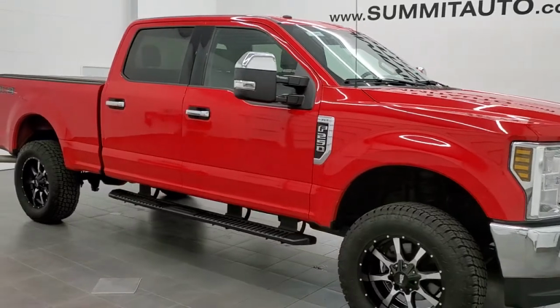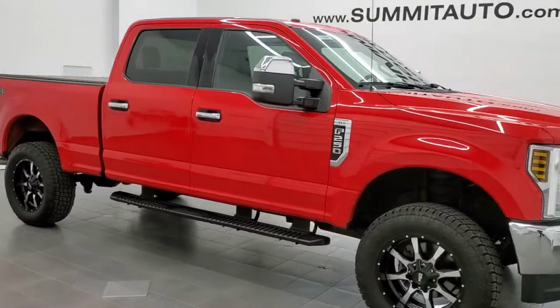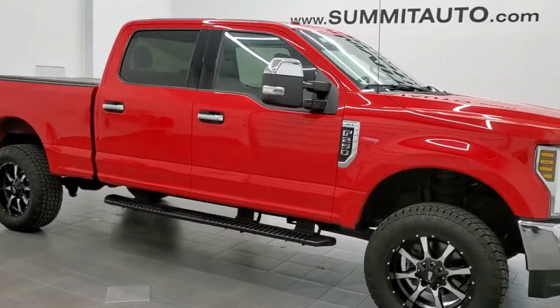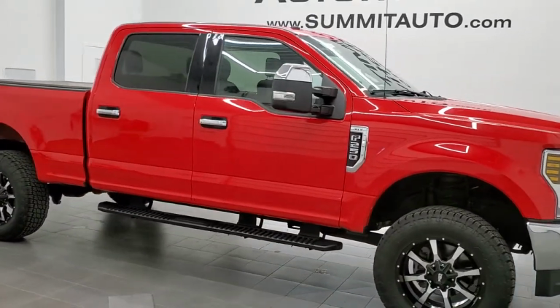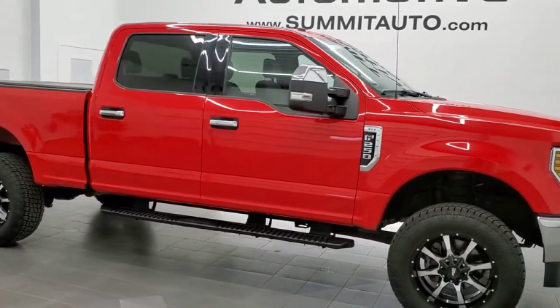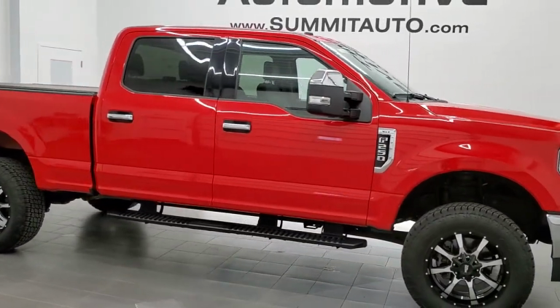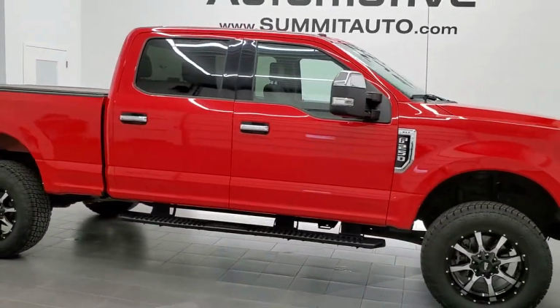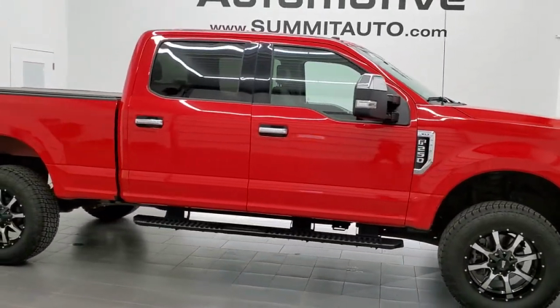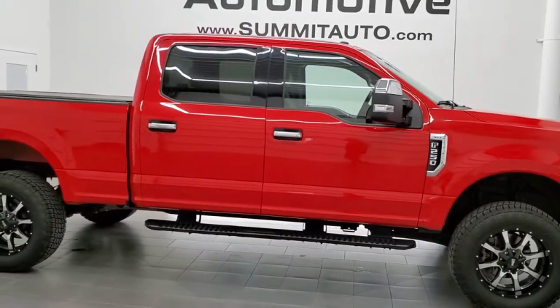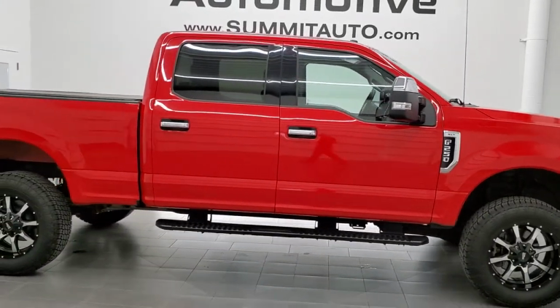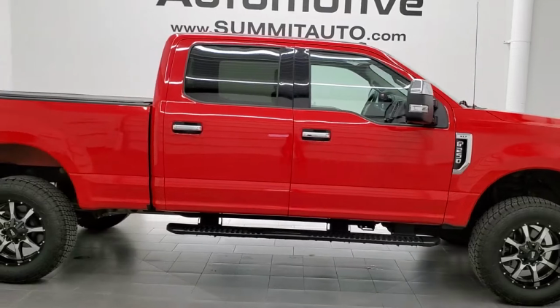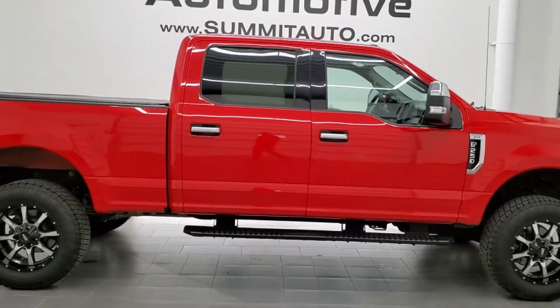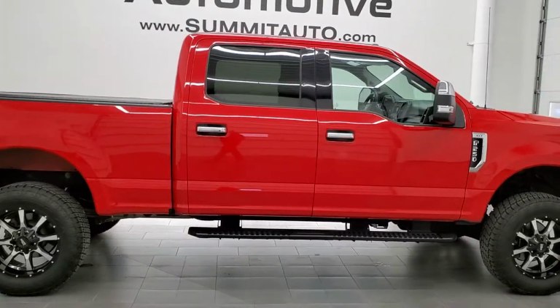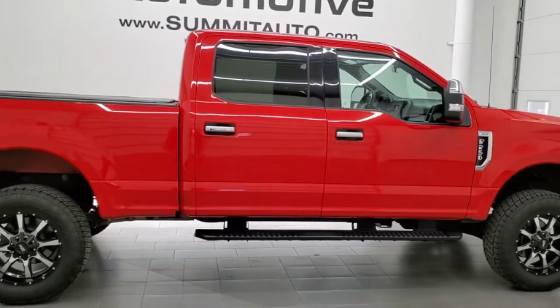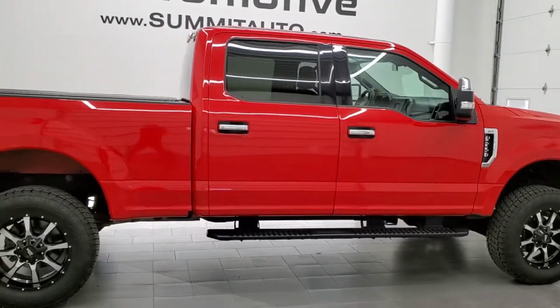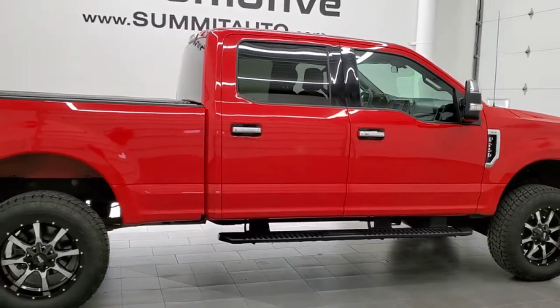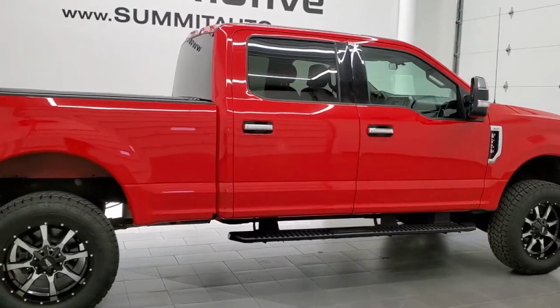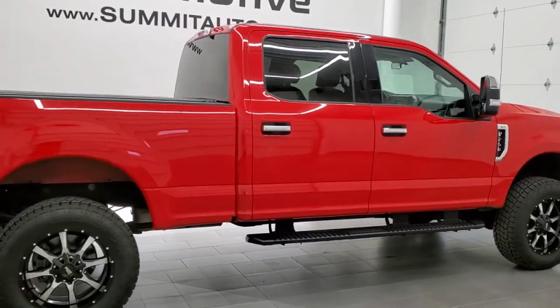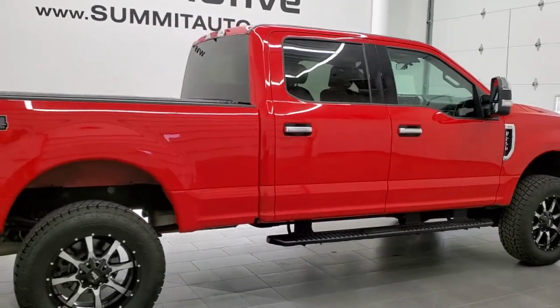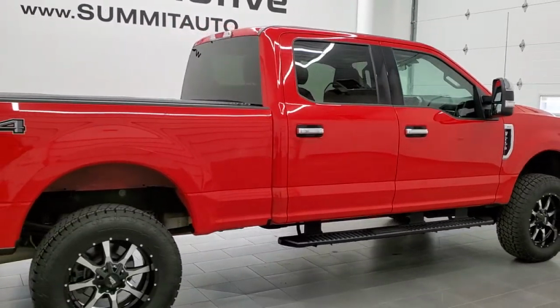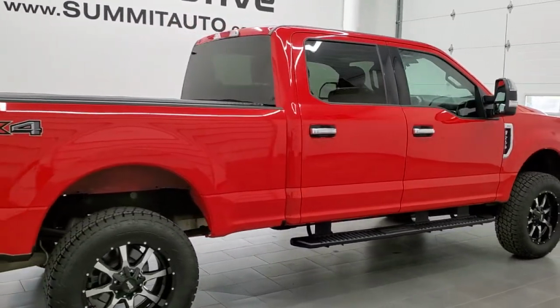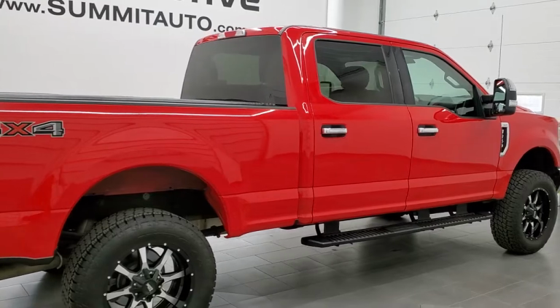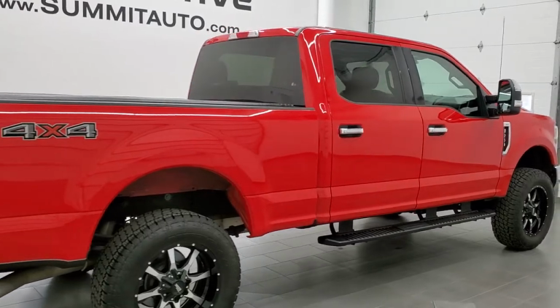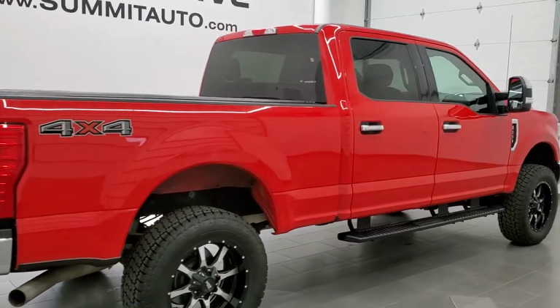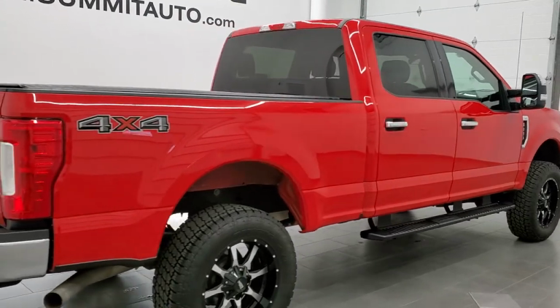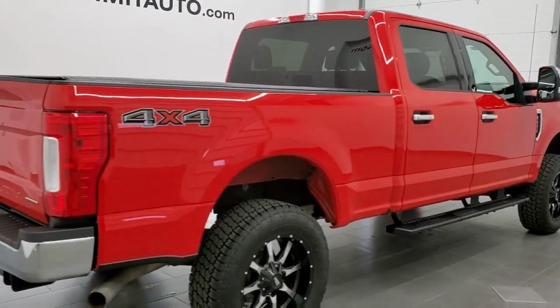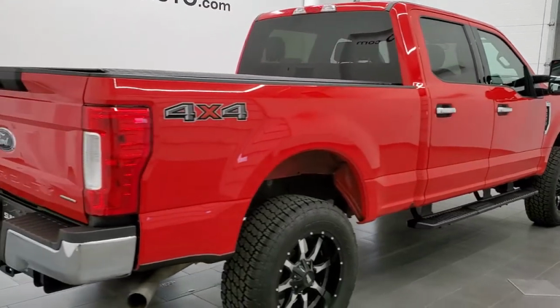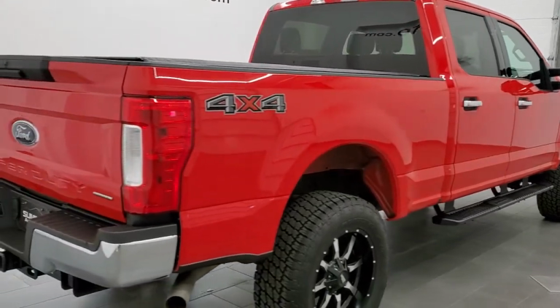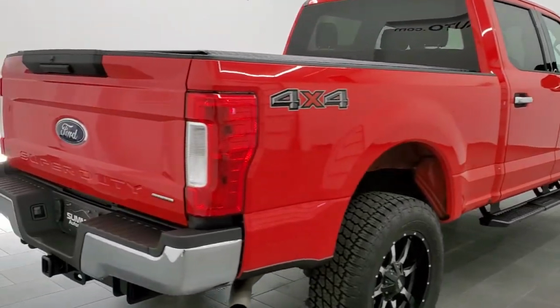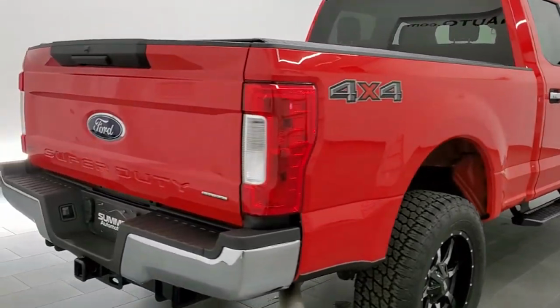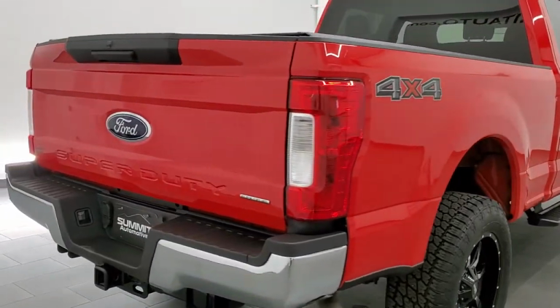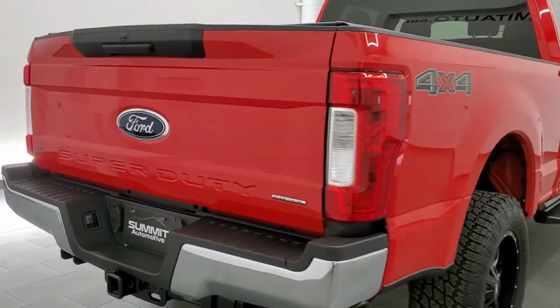This 2019 Ford F-250 Crew Cab Short Box XLT is stock number 11869Z. We are here at Summit Automotive in Fond du Lac, Wisconsin, your new and used heavy duty truck headquarters.